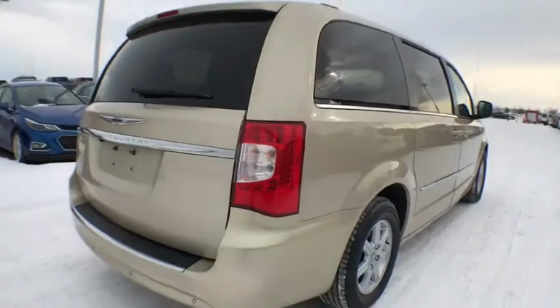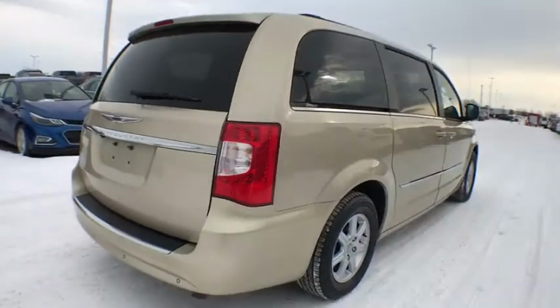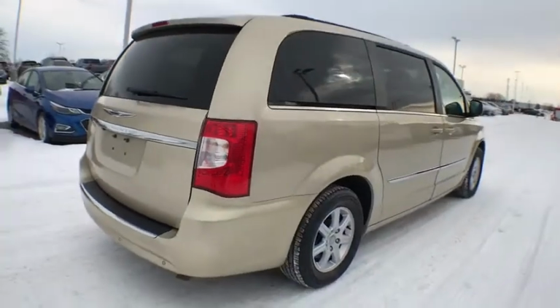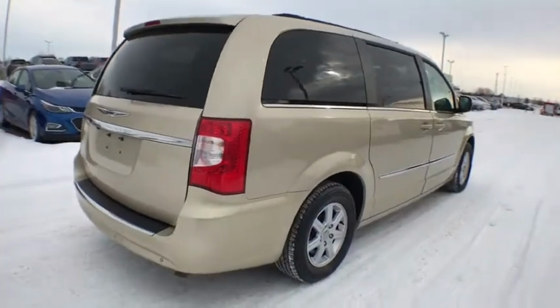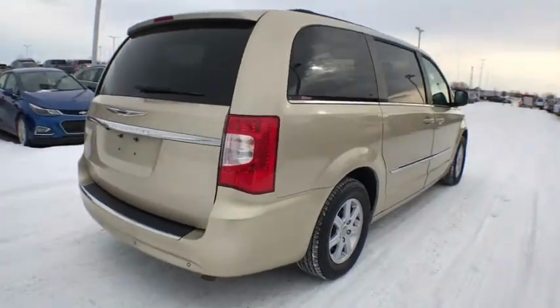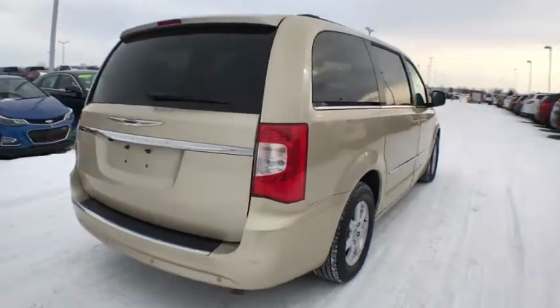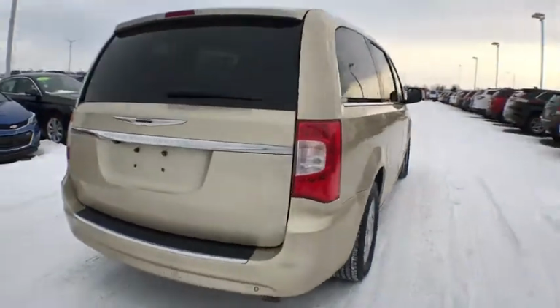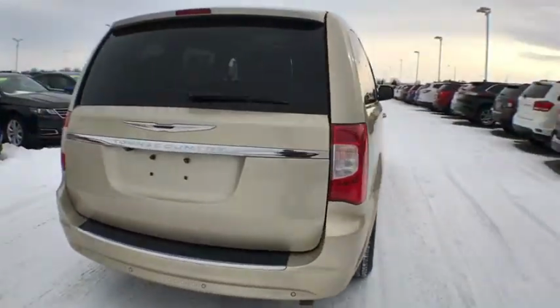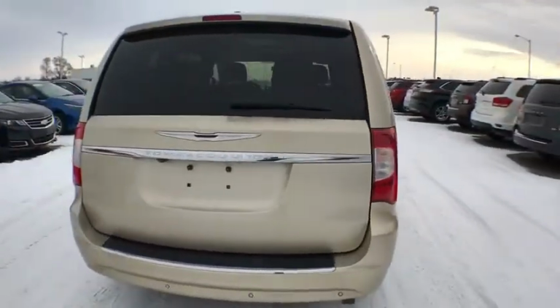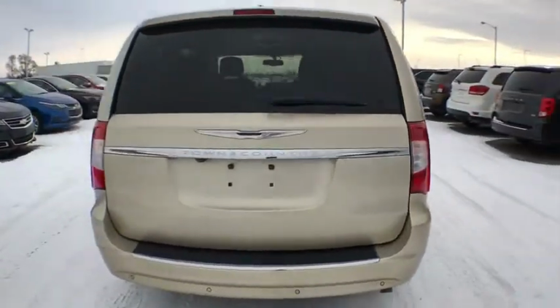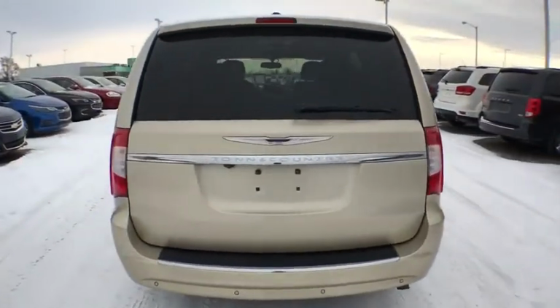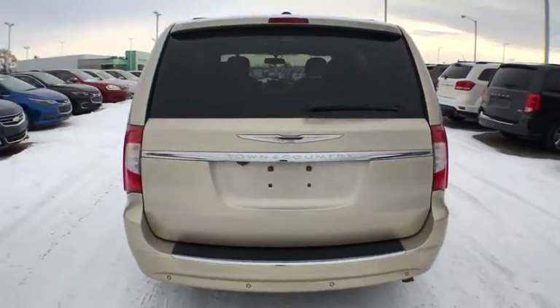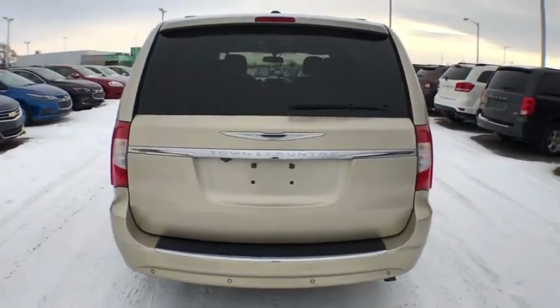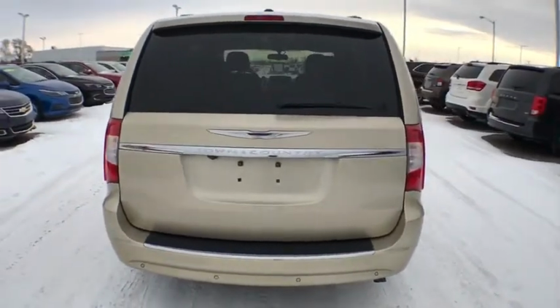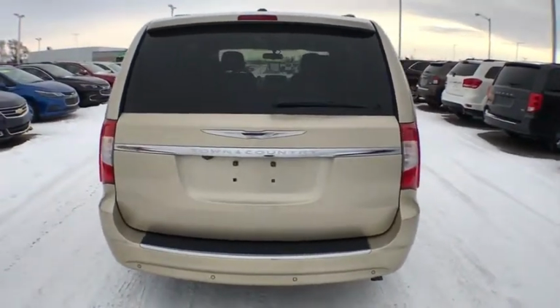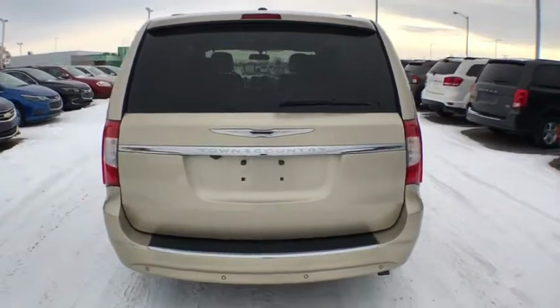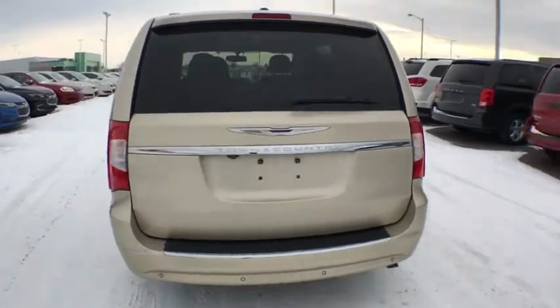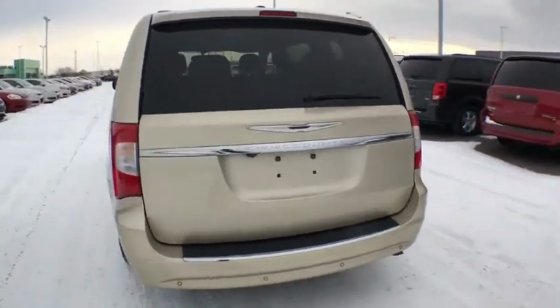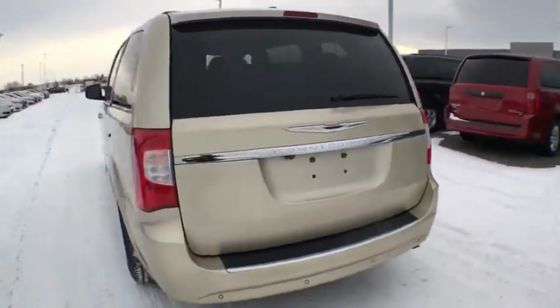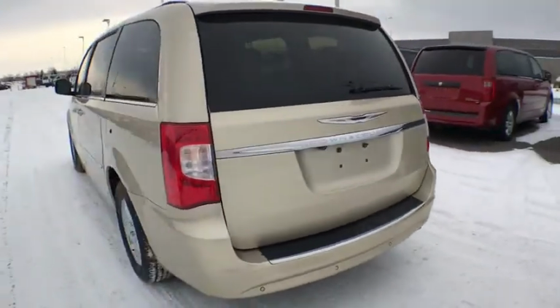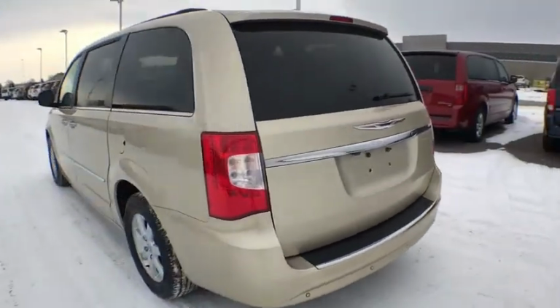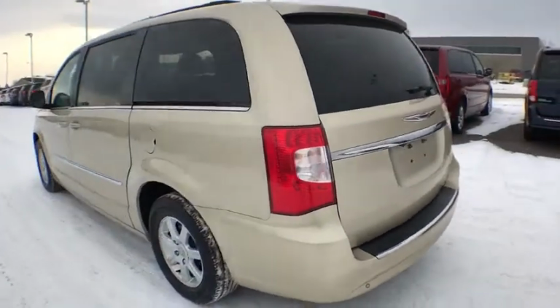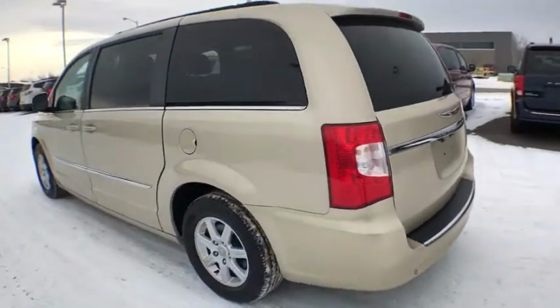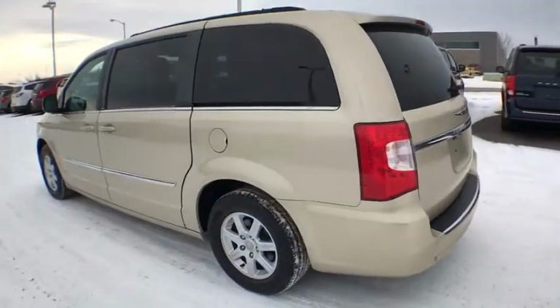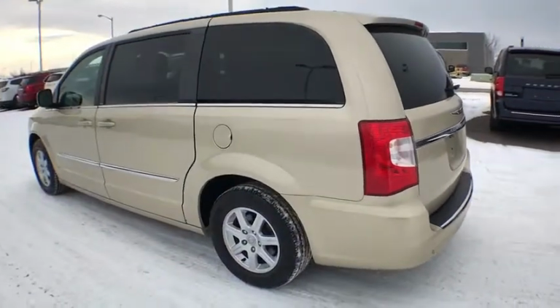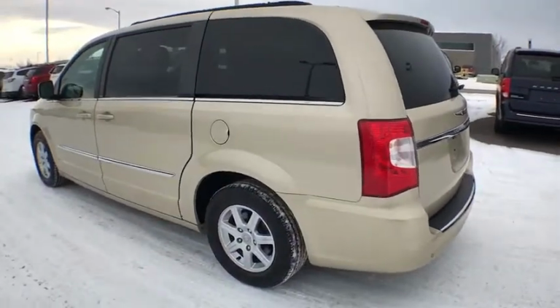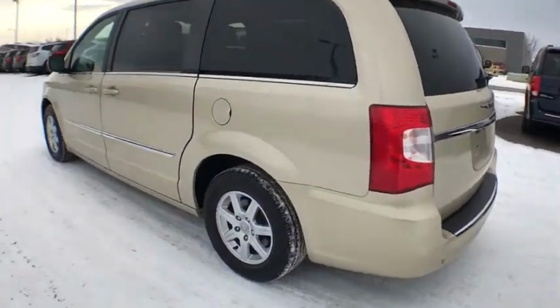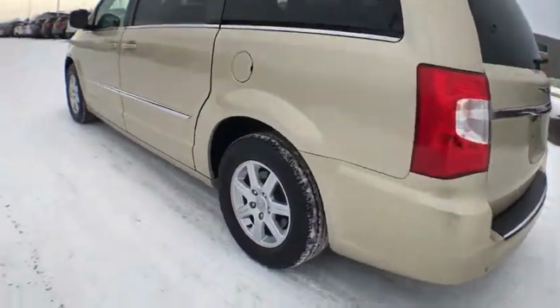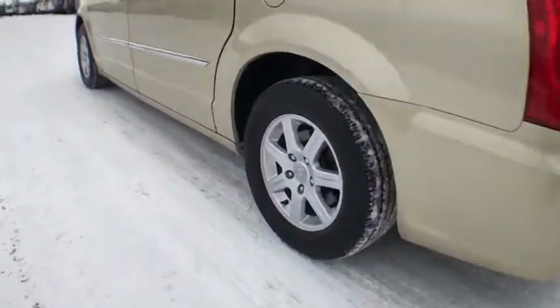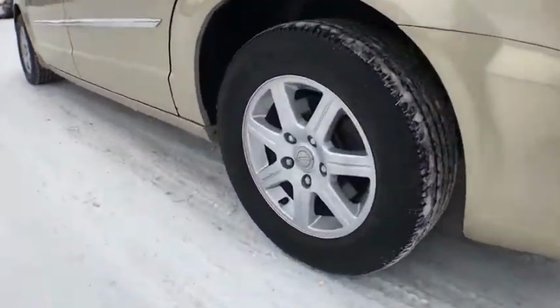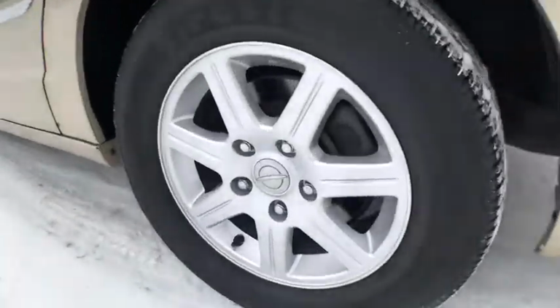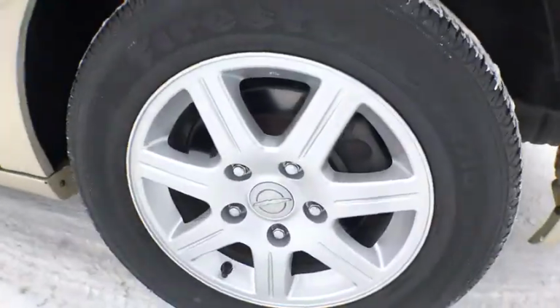Seat 7 comfortably and choose from stow-and-go seating or the innovative swivel-and-go seating. This vehicle has less than 70,000 miles. Here are some of this vehicle's great options.